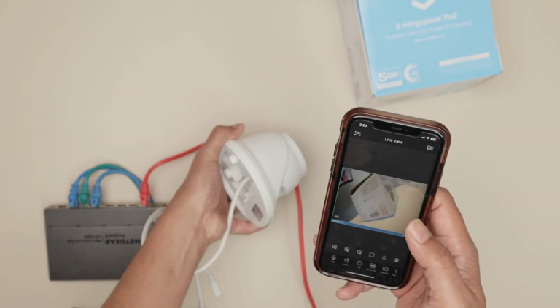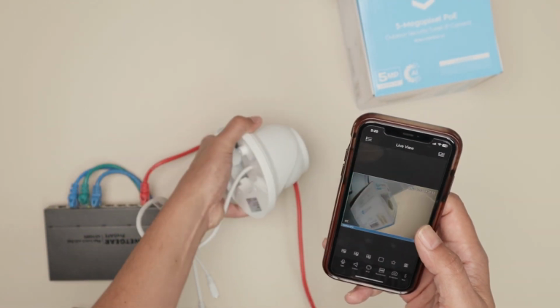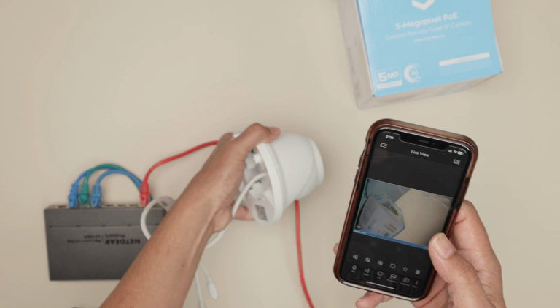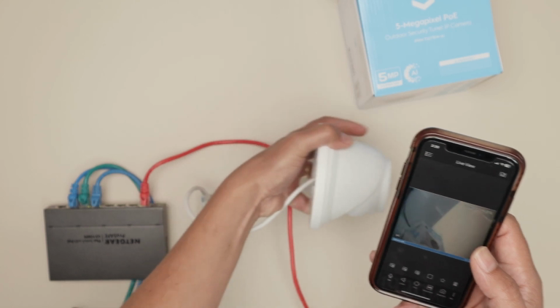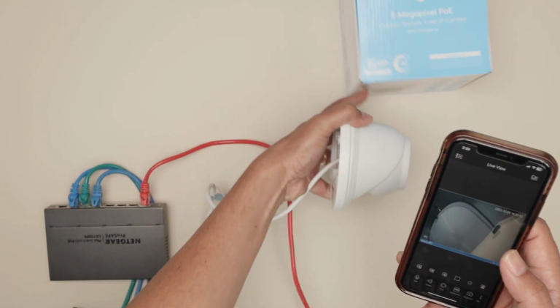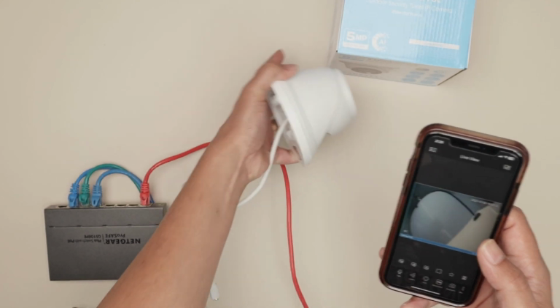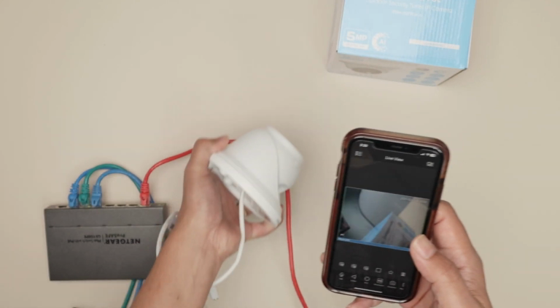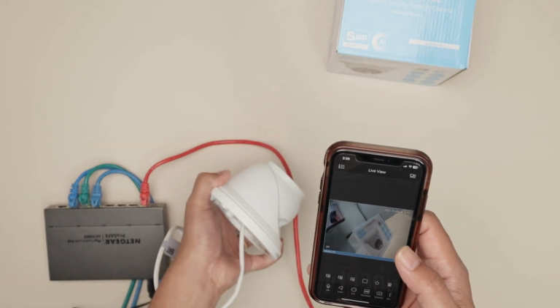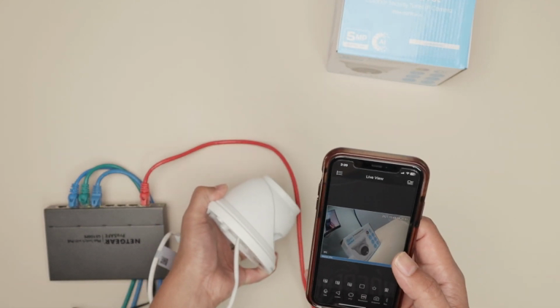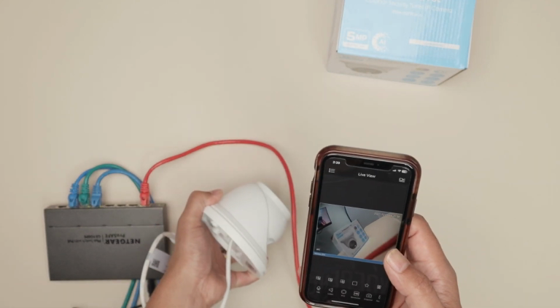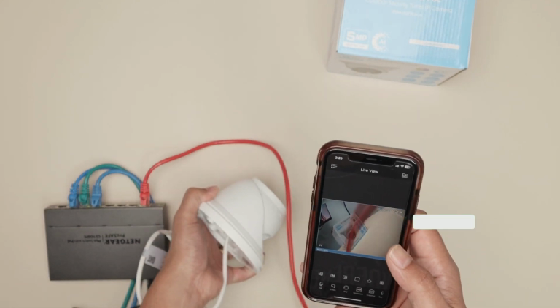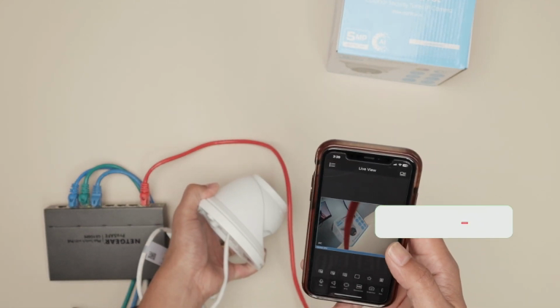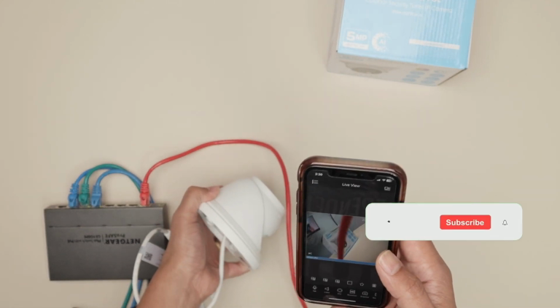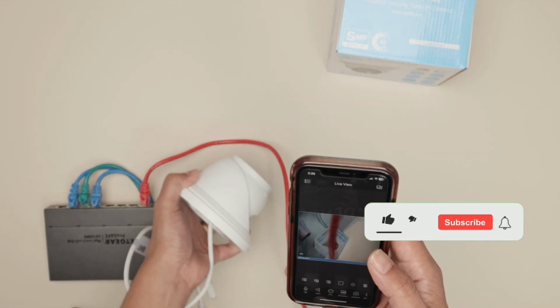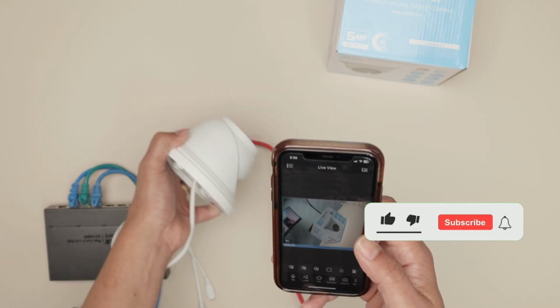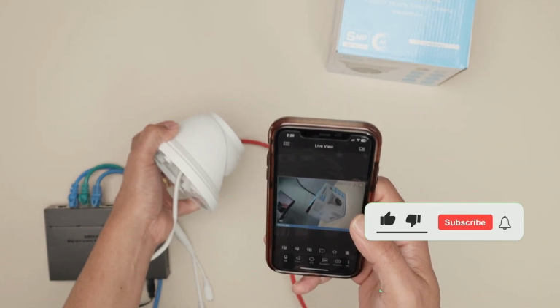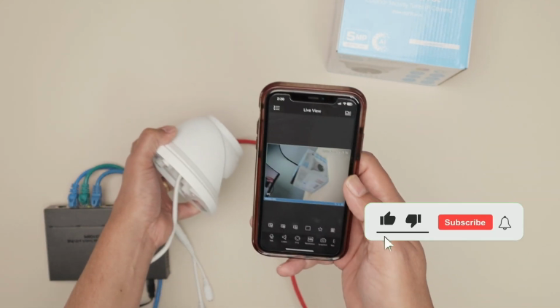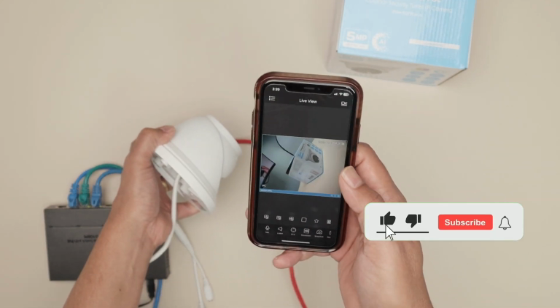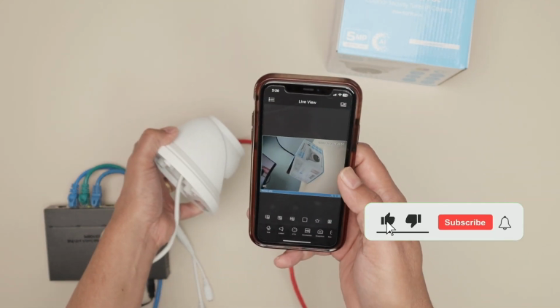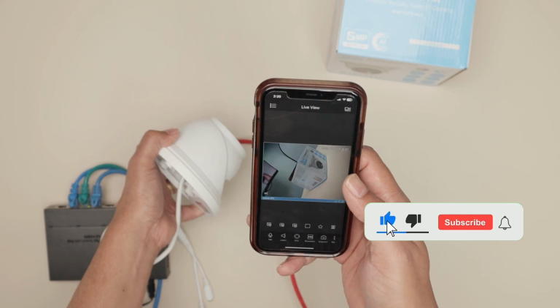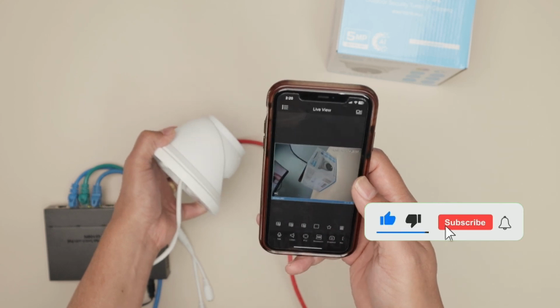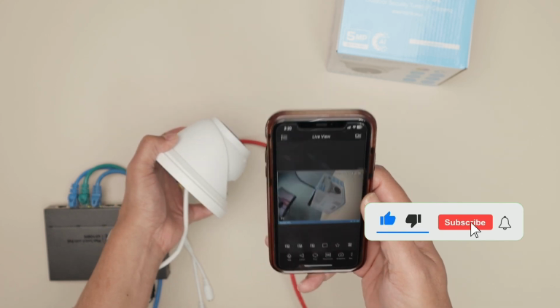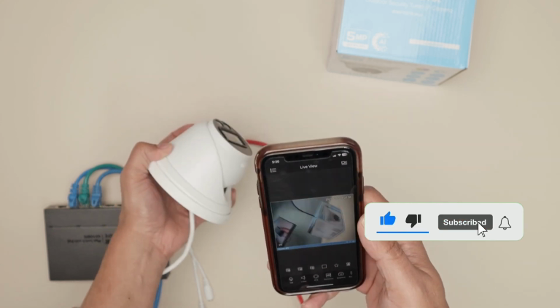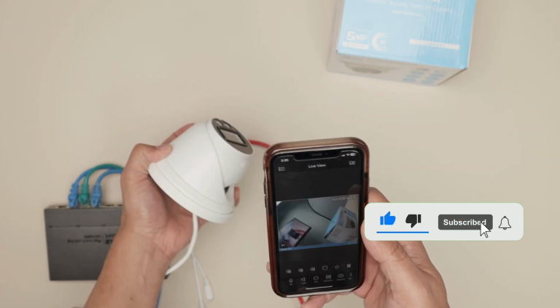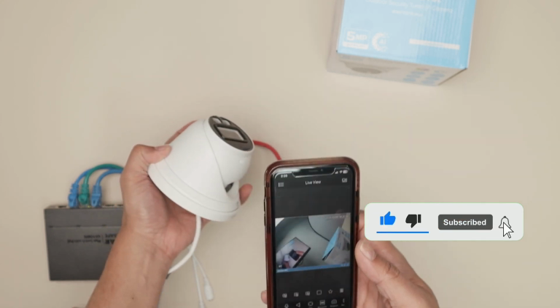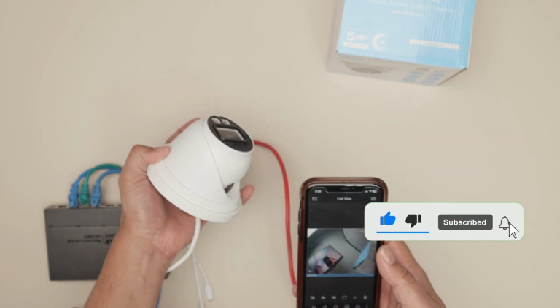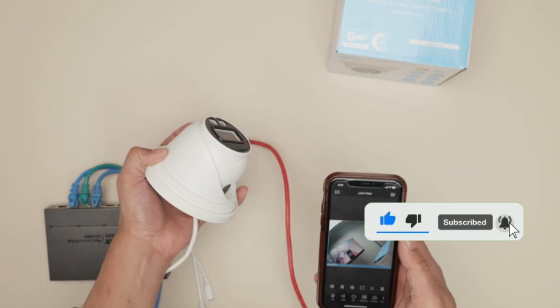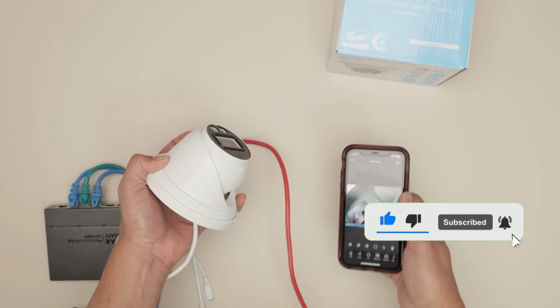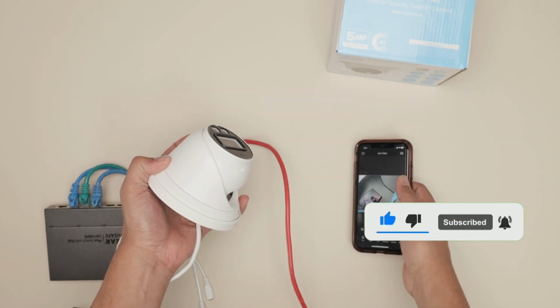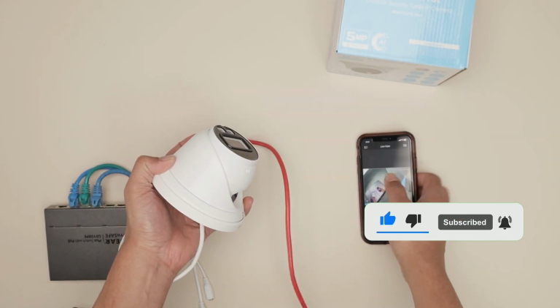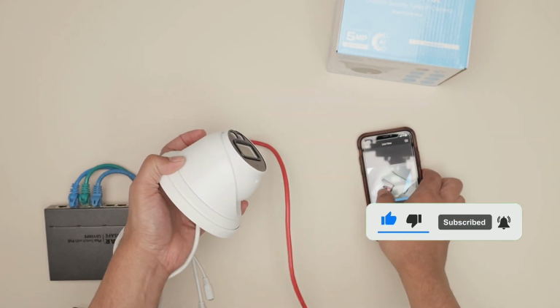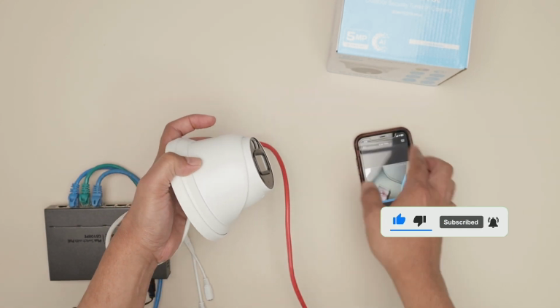And I can see everything here. Pretty easy — you just need your cell phone, the app, and to connect your camera to a router and switch, and it's going to work.